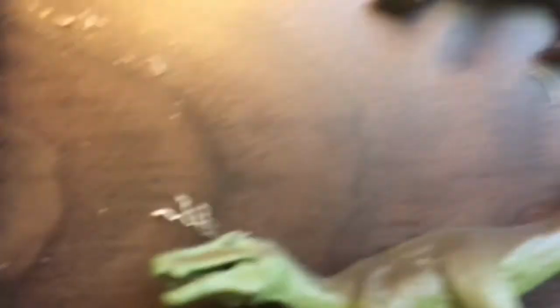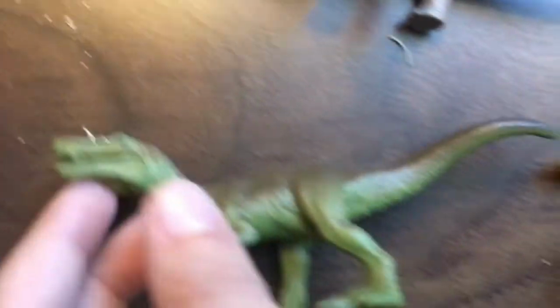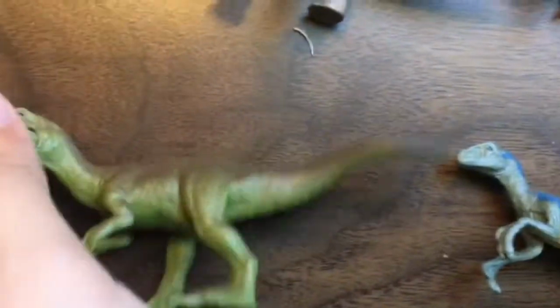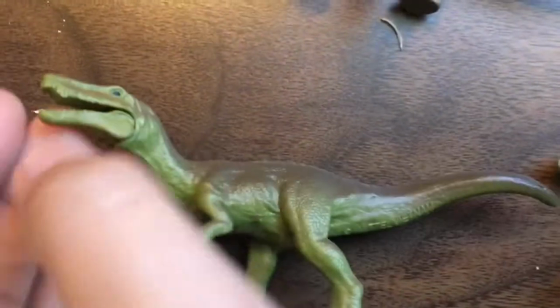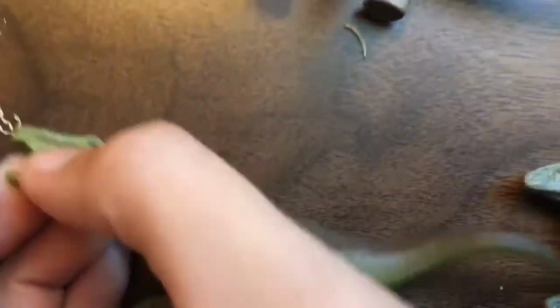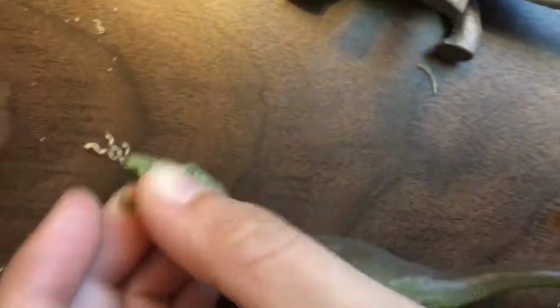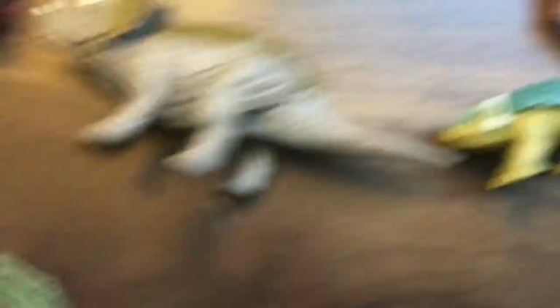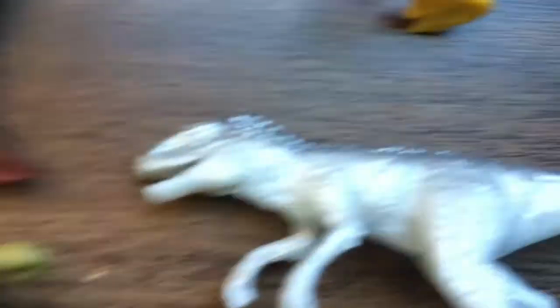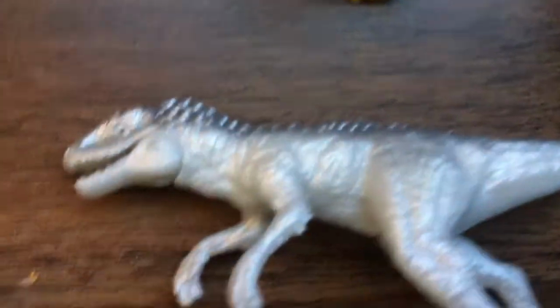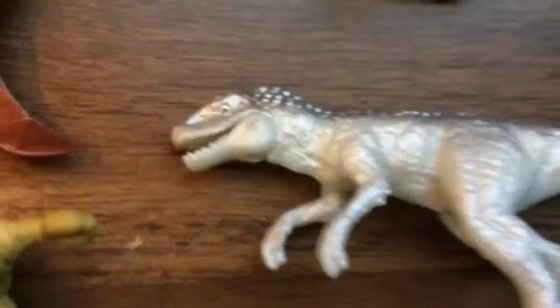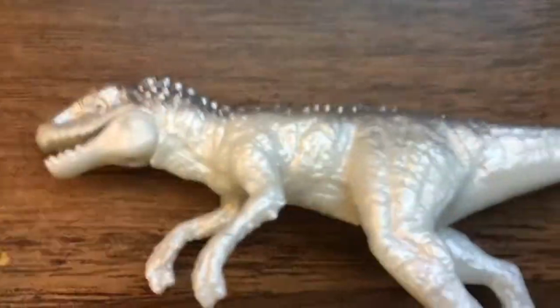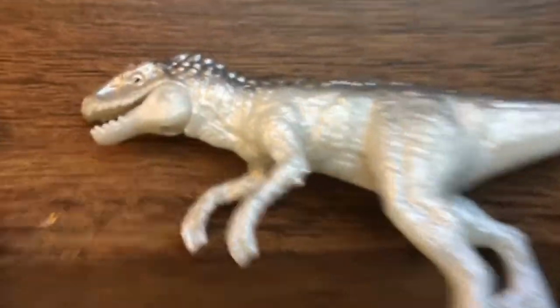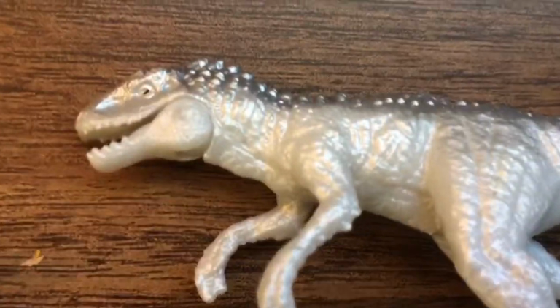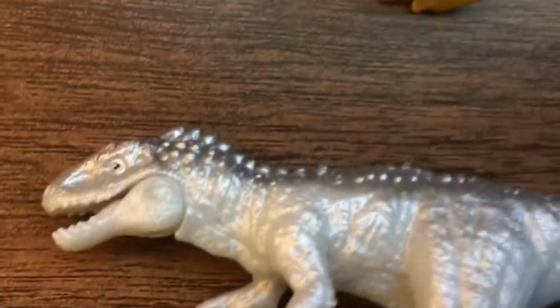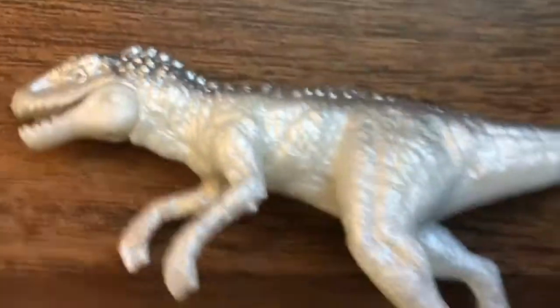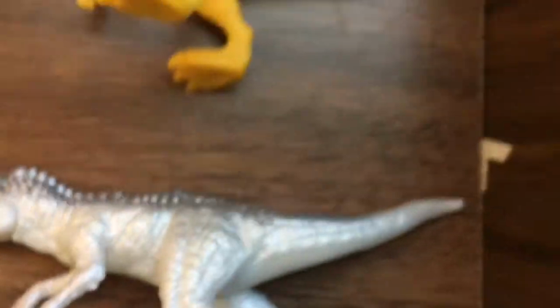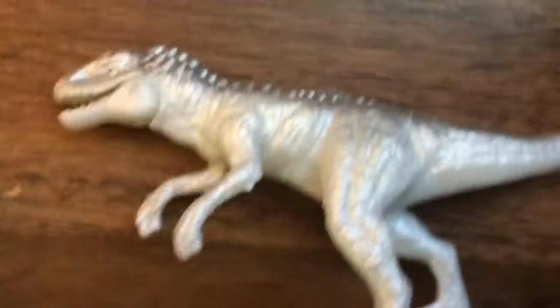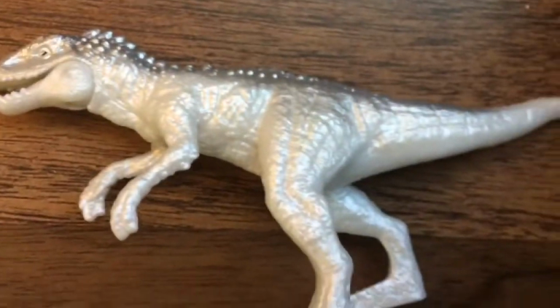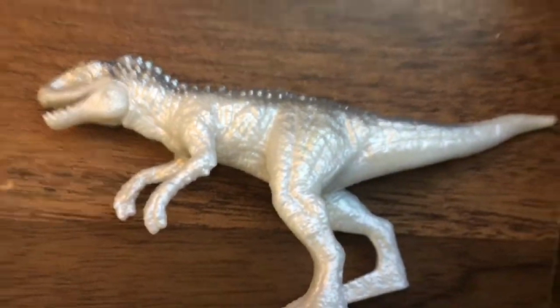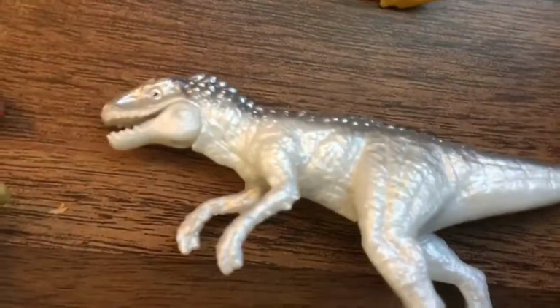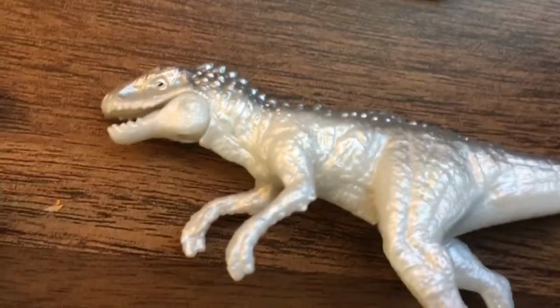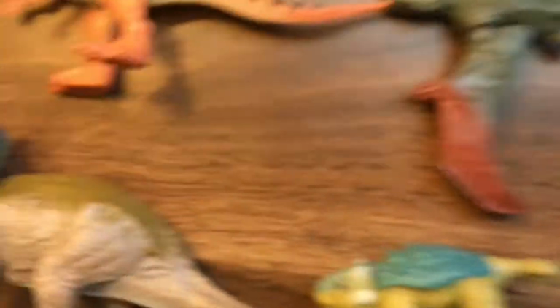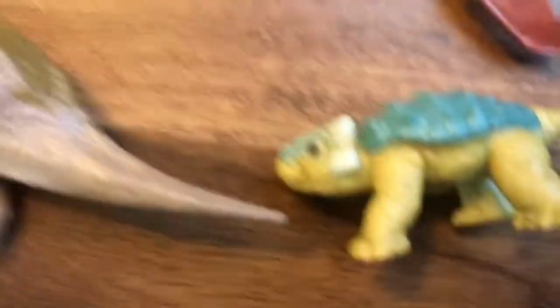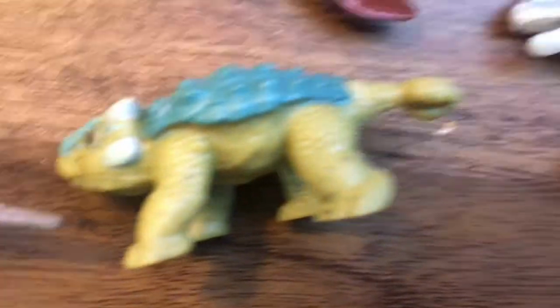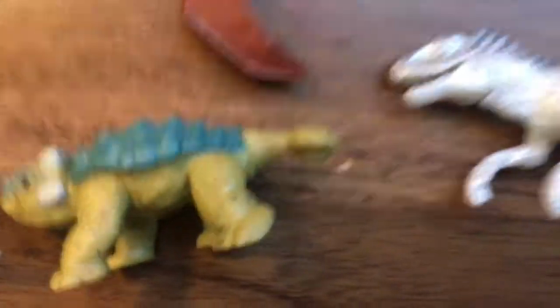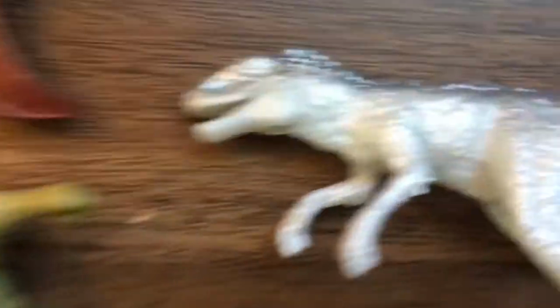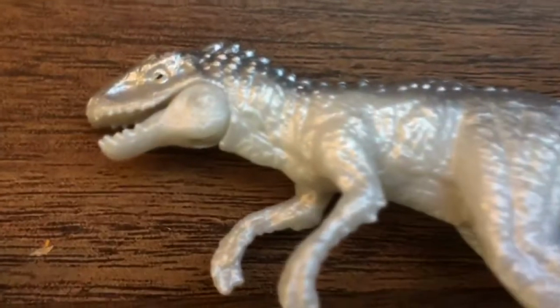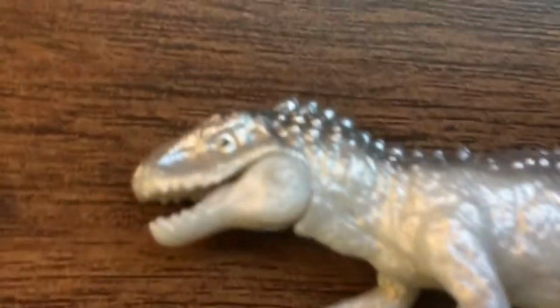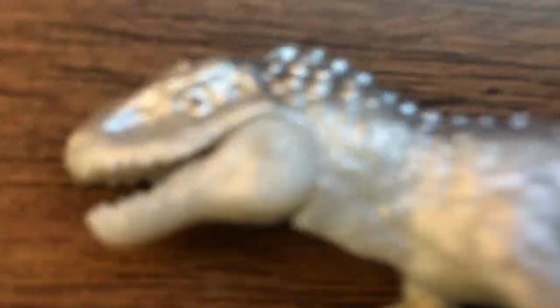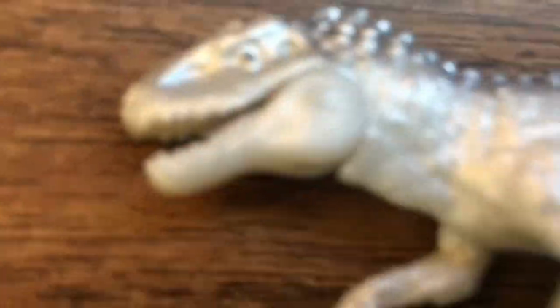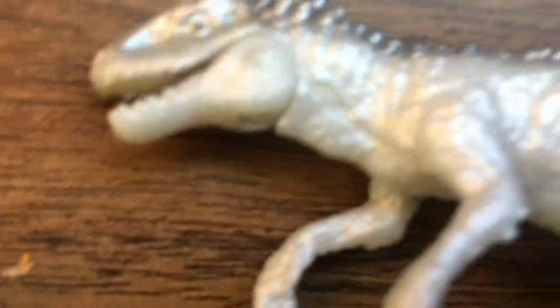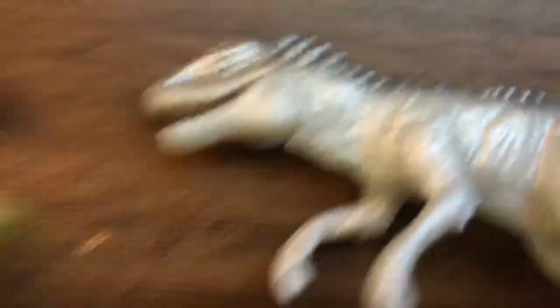This is a Baryonyx and he opens his mouth. This is, obviously, the Indominus Rex, if you have watched Jurassic World Camp Cretaceous or Jurassic World. This is Bumpy; he can move his tail and he opens his mouth.